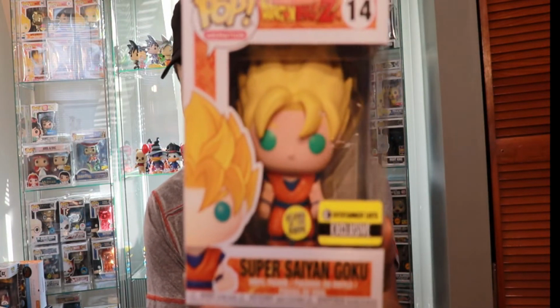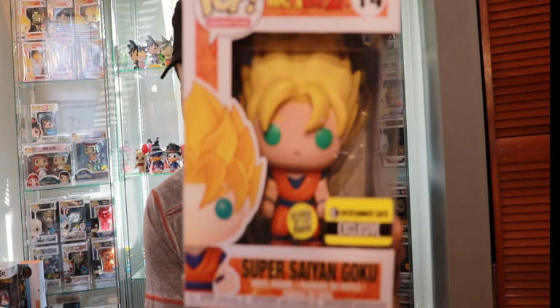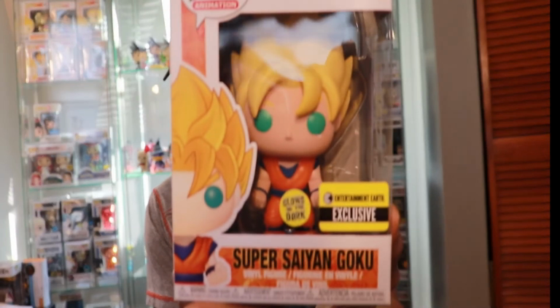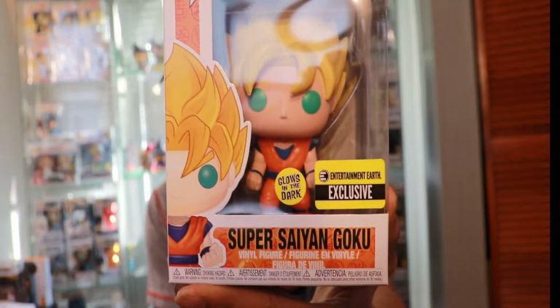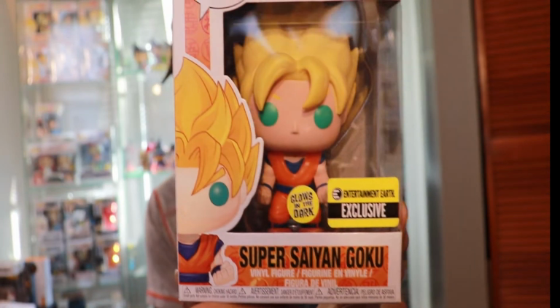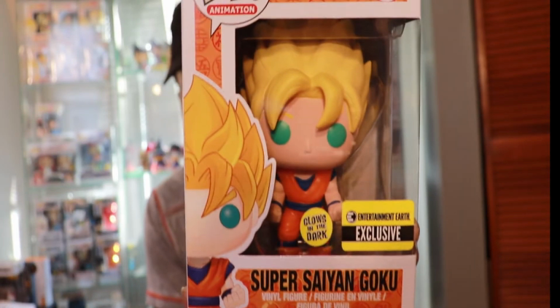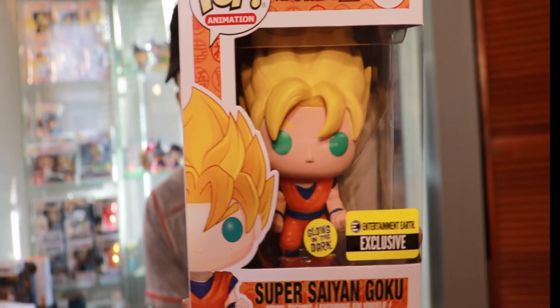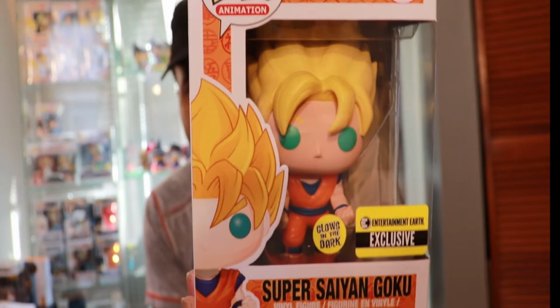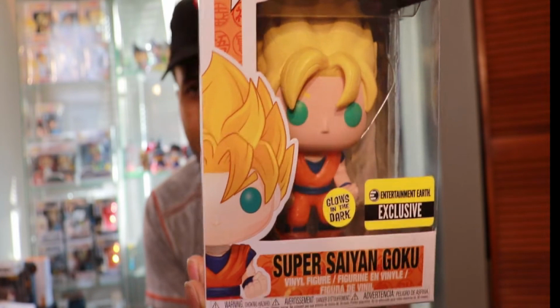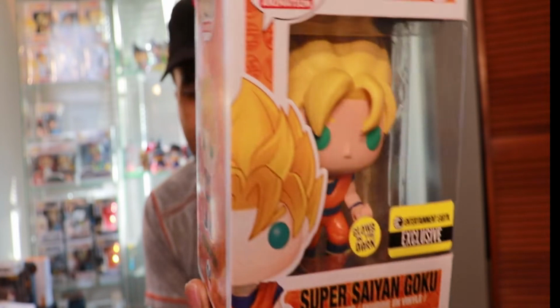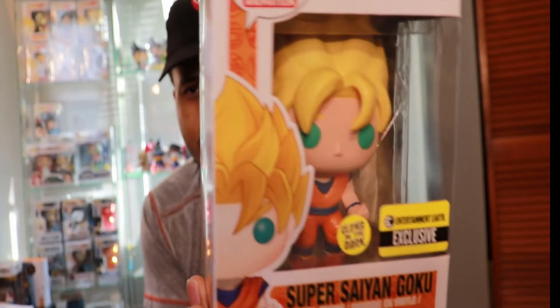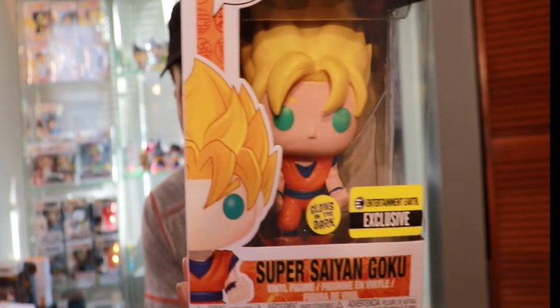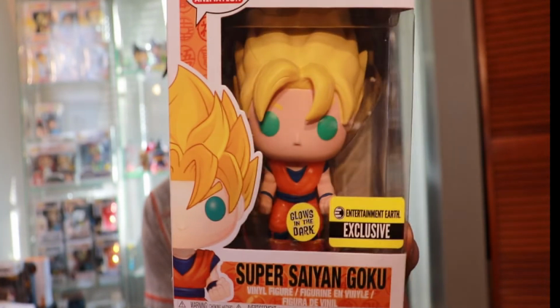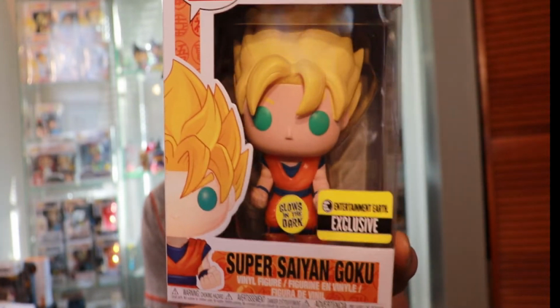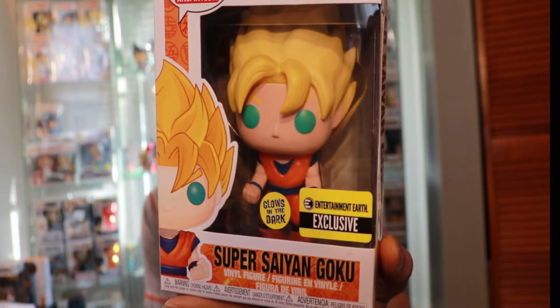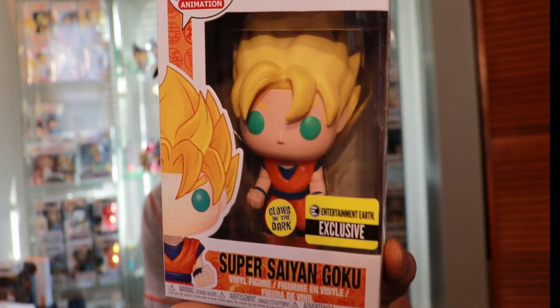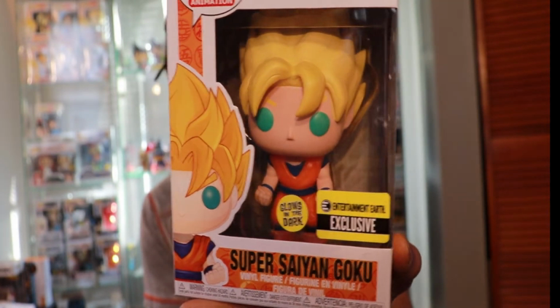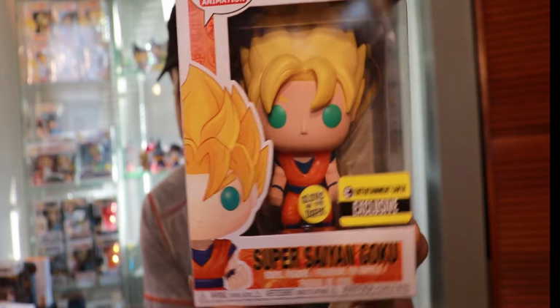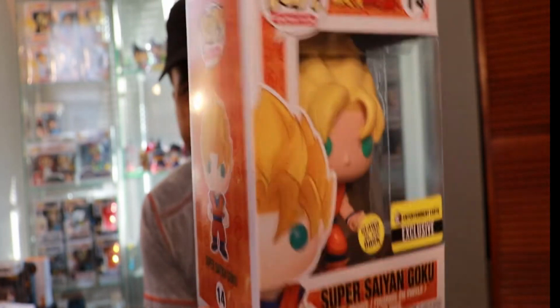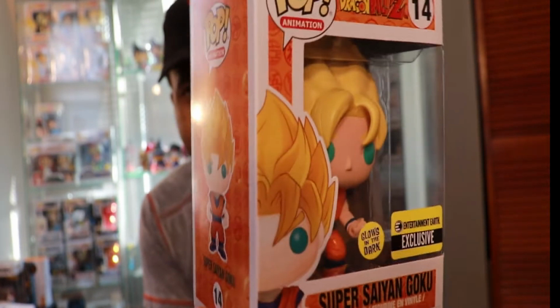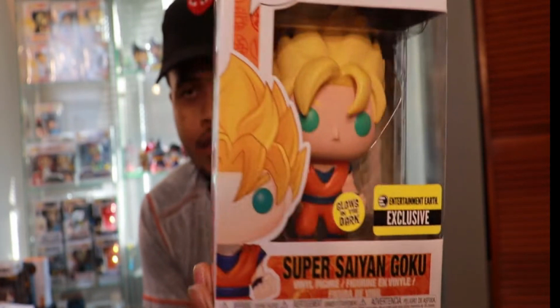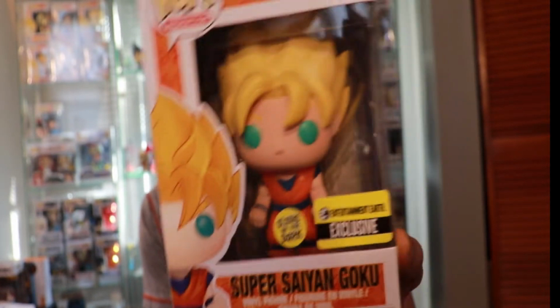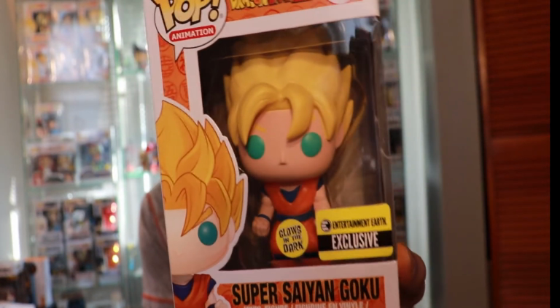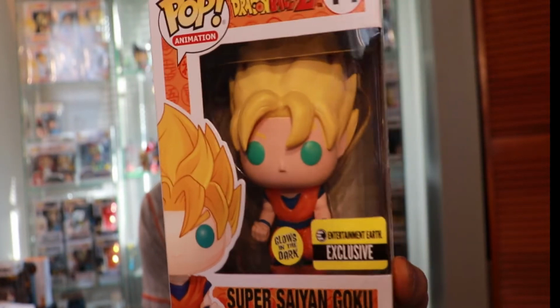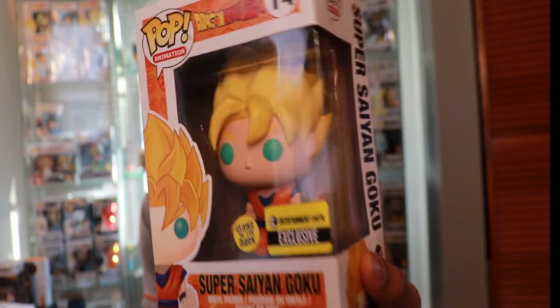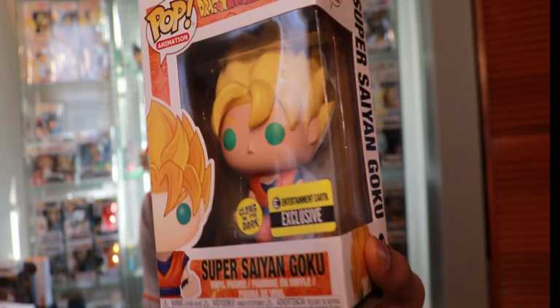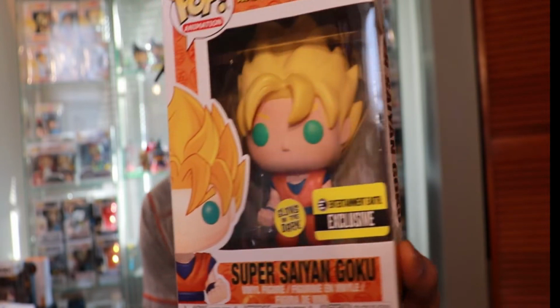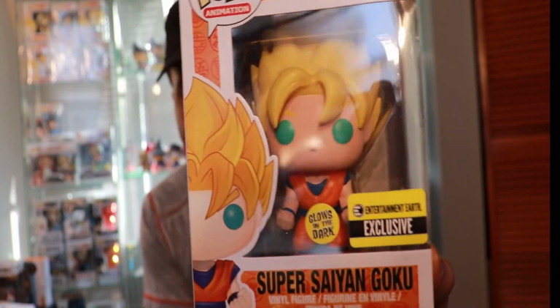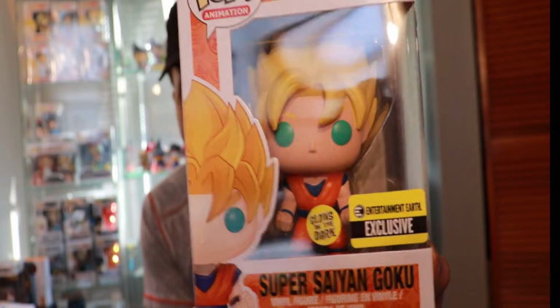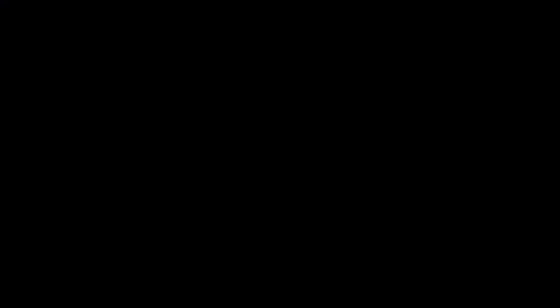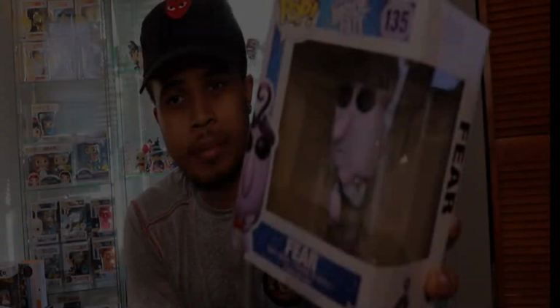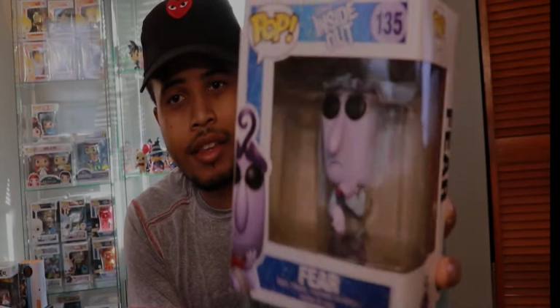Really nice. I have all the Super Saiyans so far, I think, other than Broly. So definitely something I had to add to the collection.